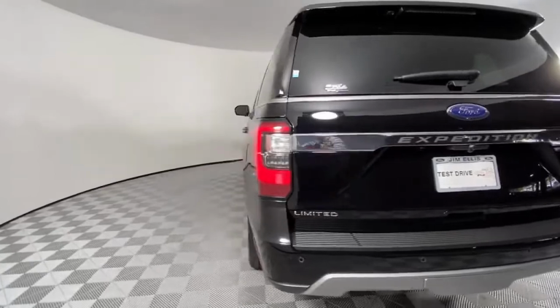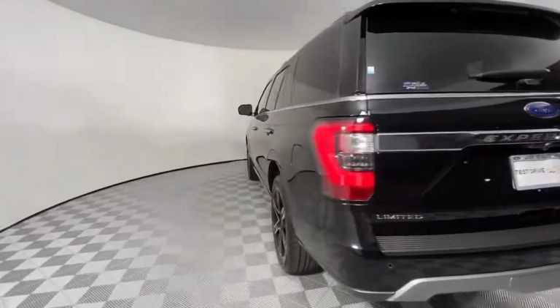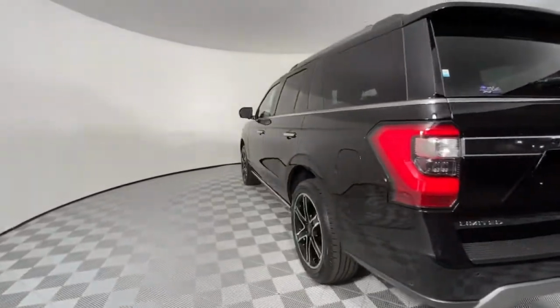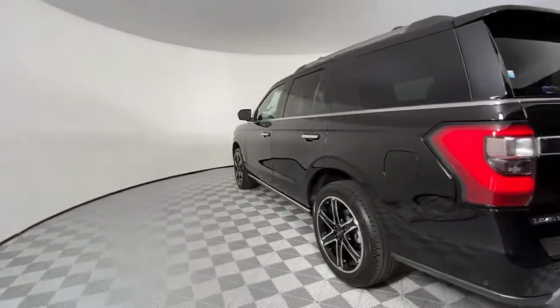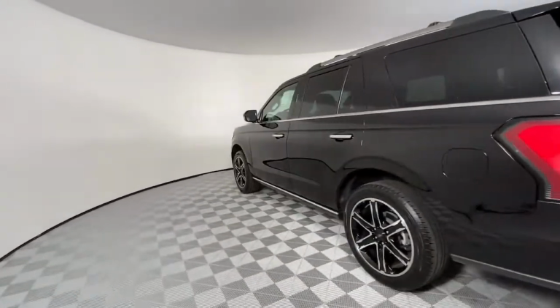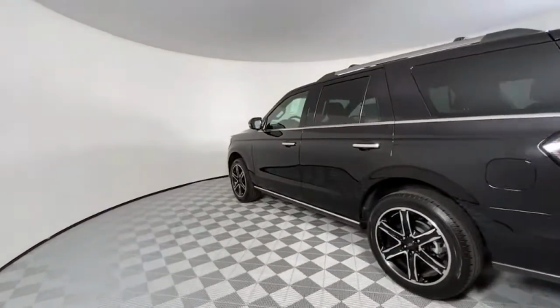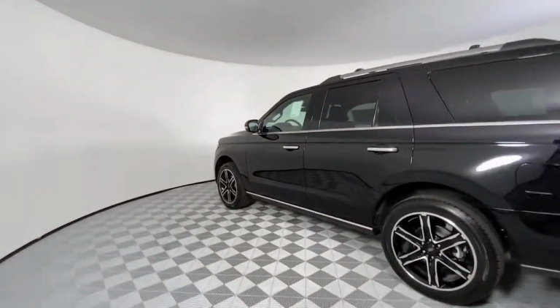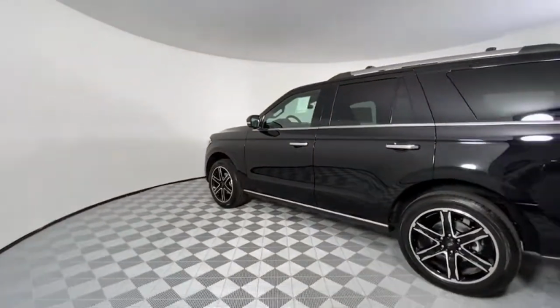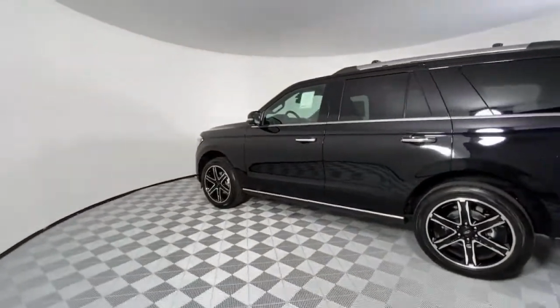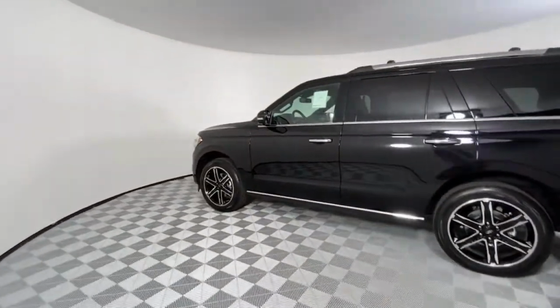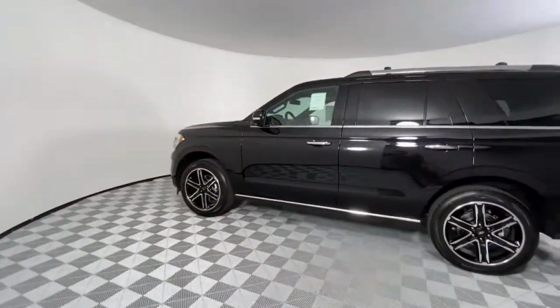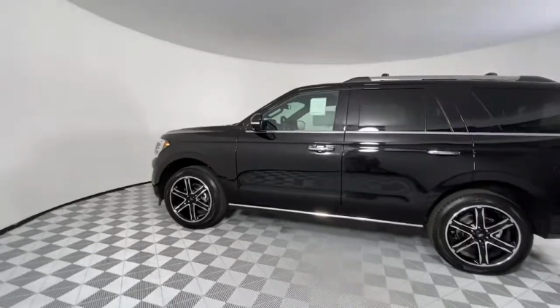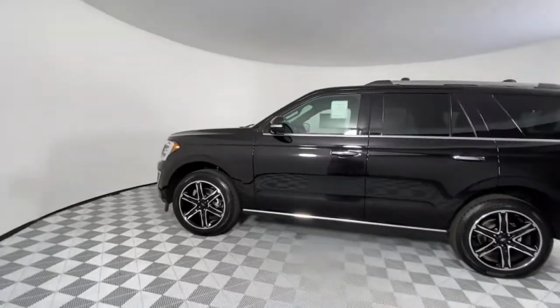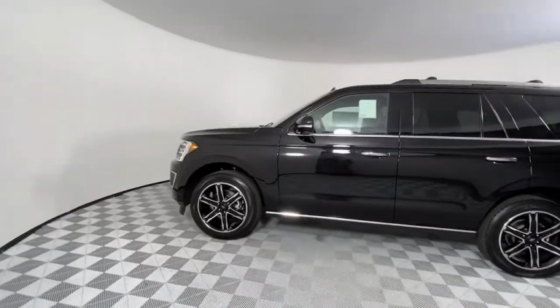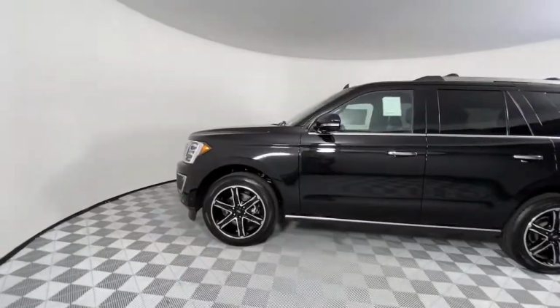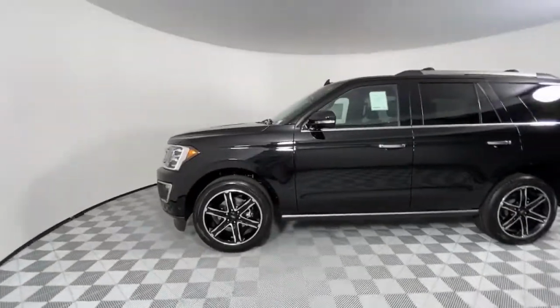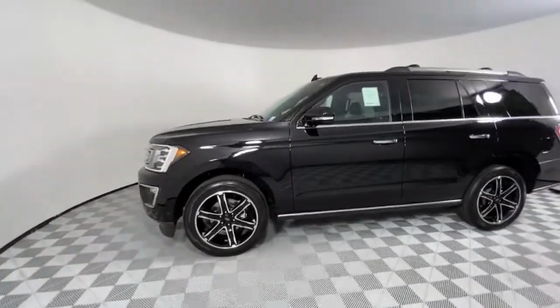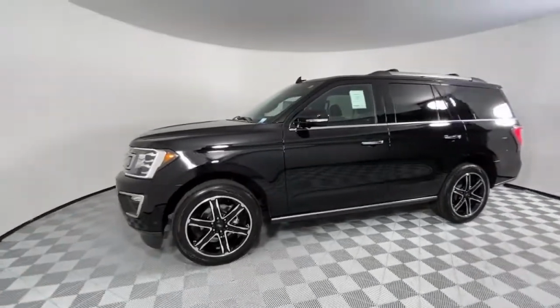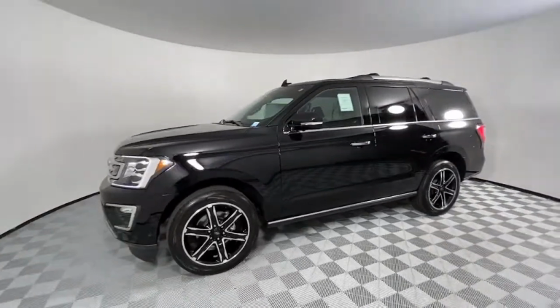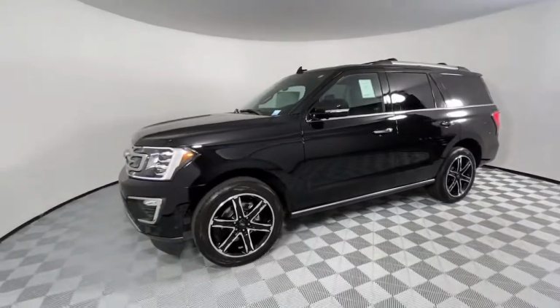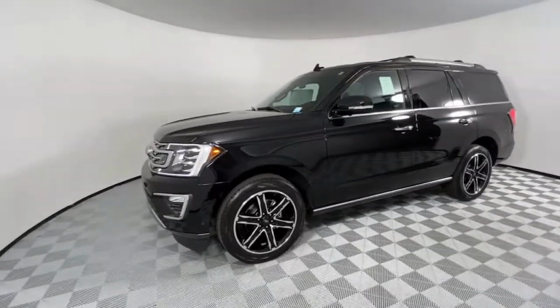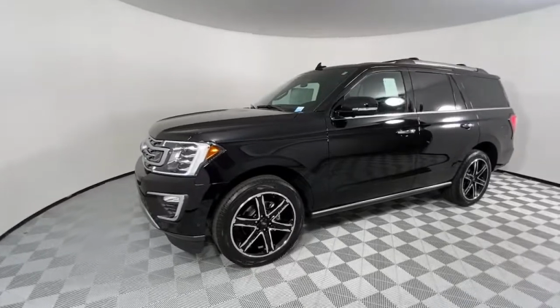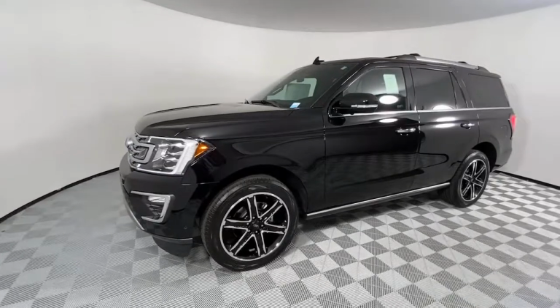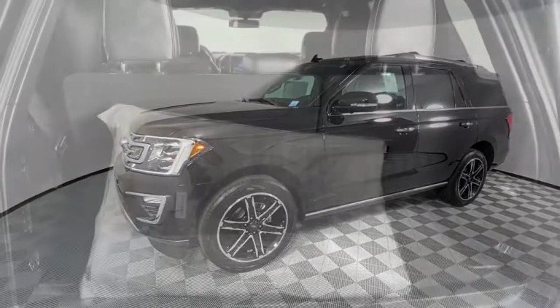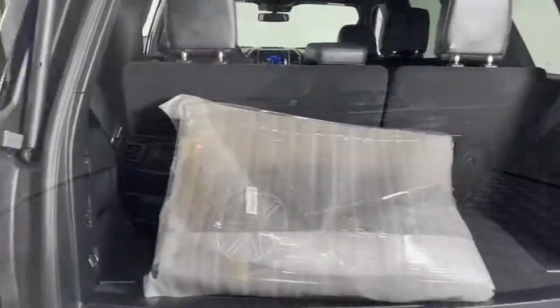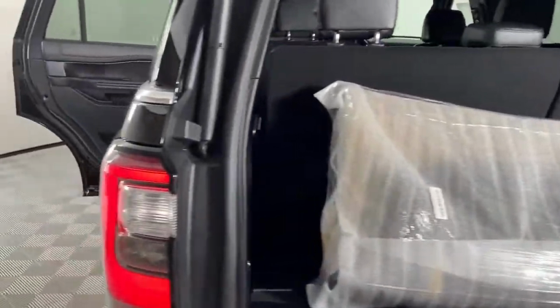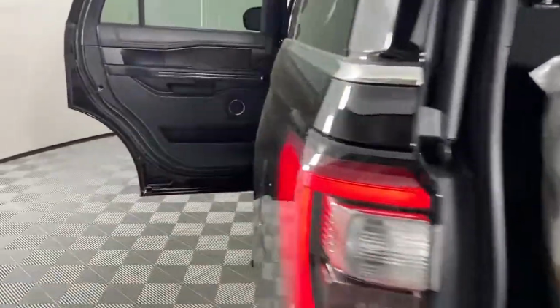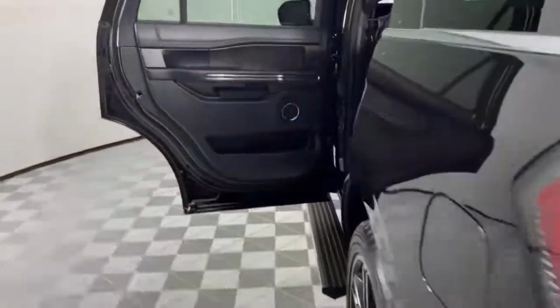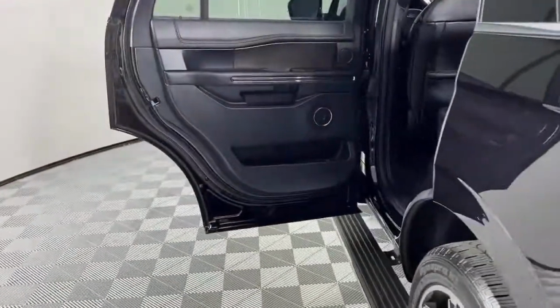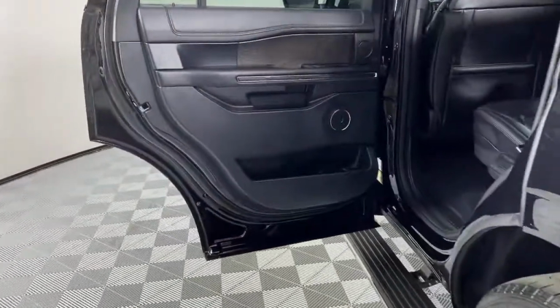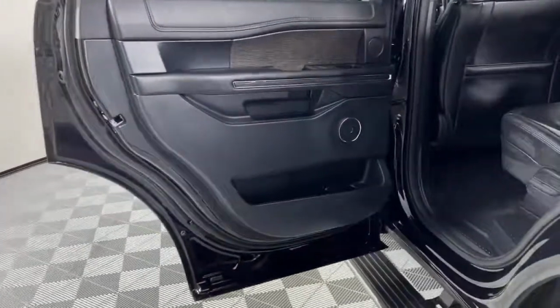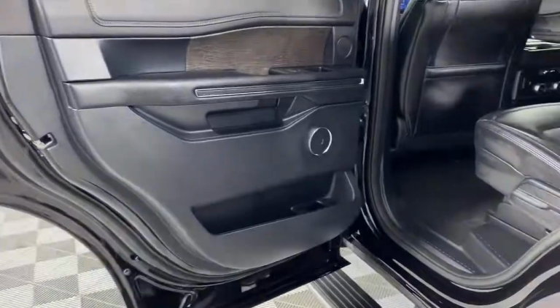Its spacious interior, cavernous cargo capacity, and premium amenities bring sophistication and style to every adventure. These are just some of the great options this vehicle comes with: navigation system, power lift gate, electronic stability control.